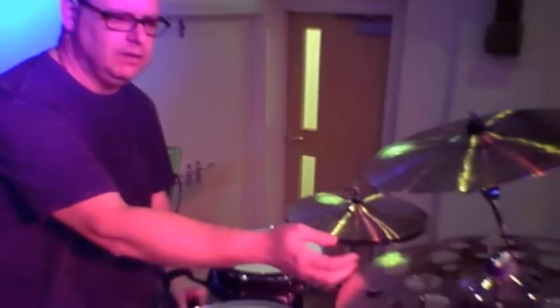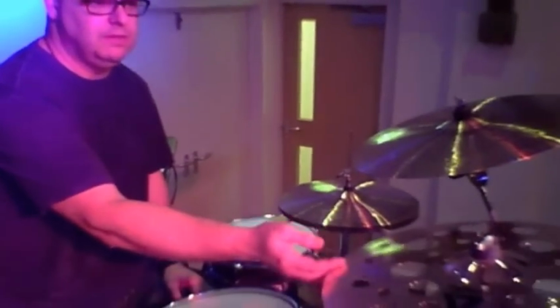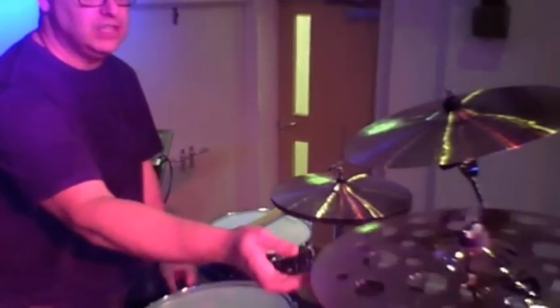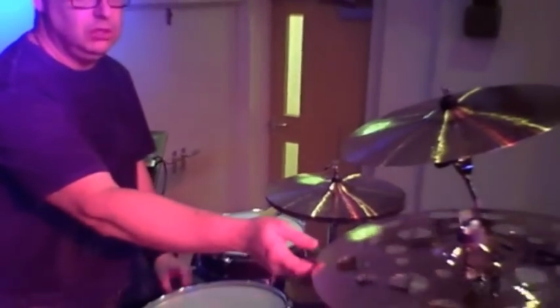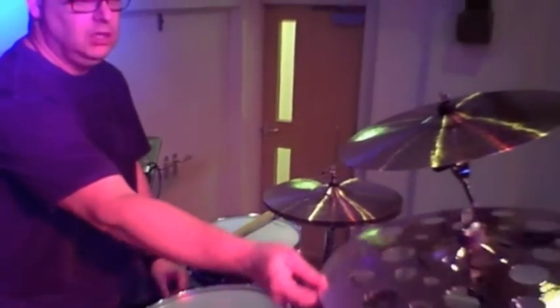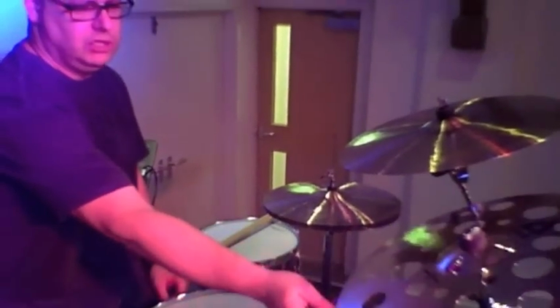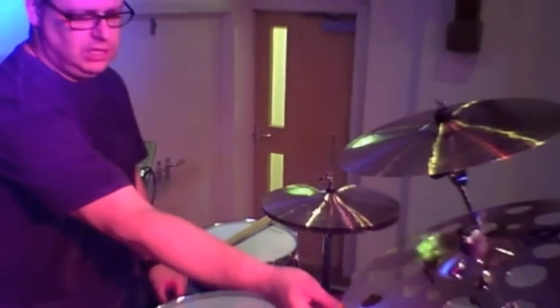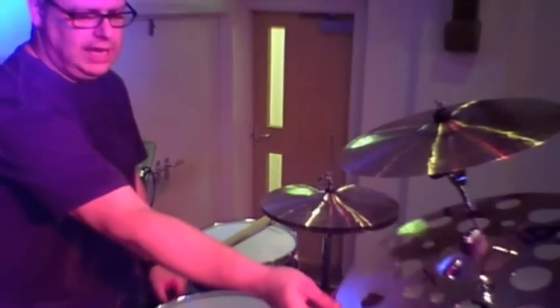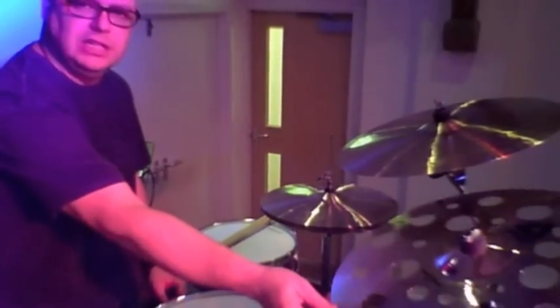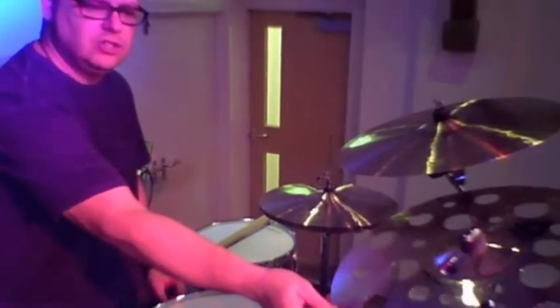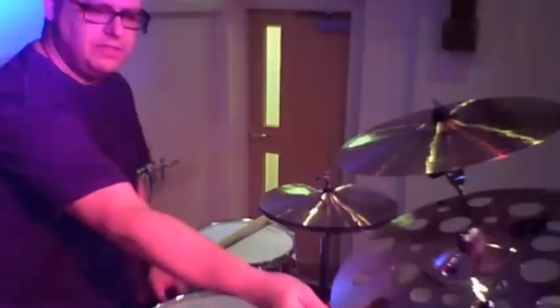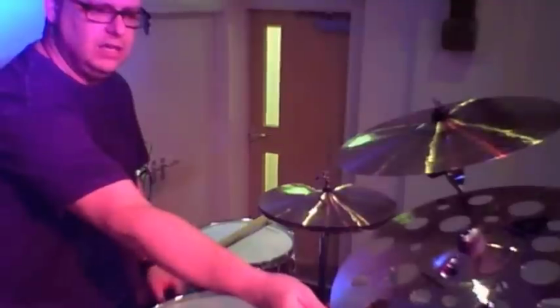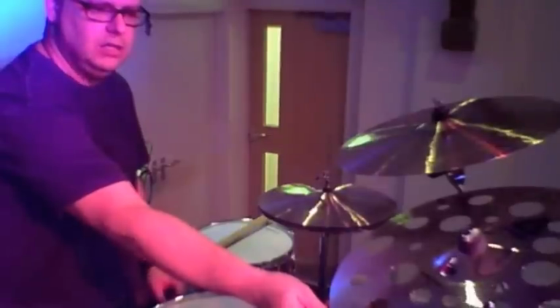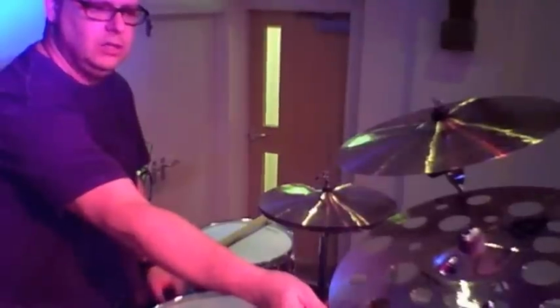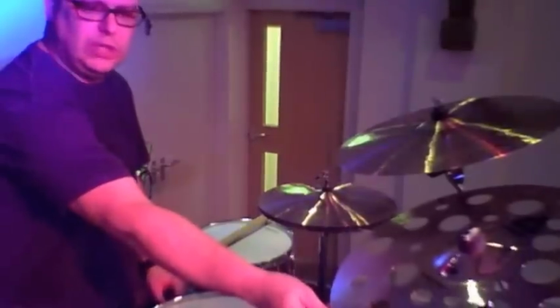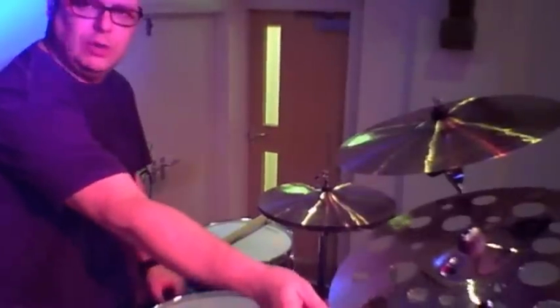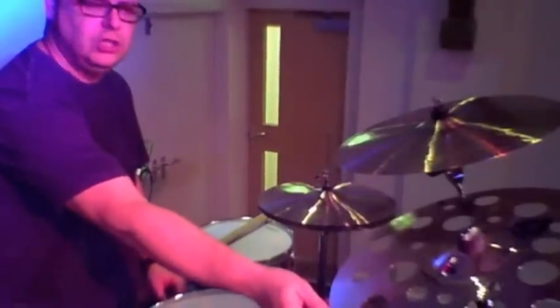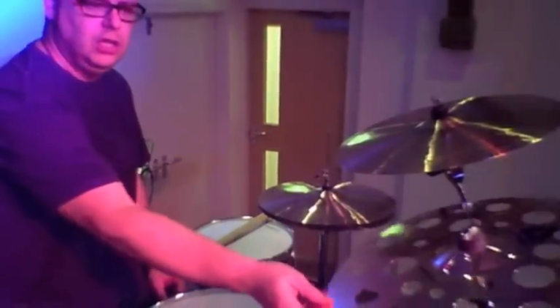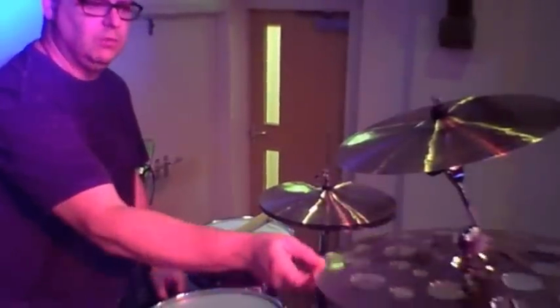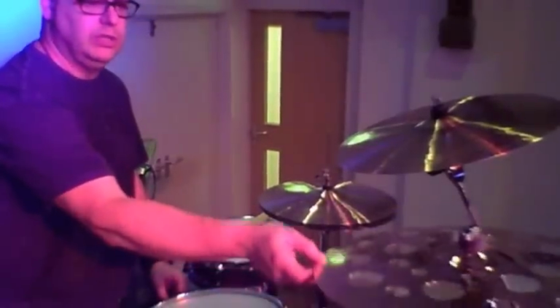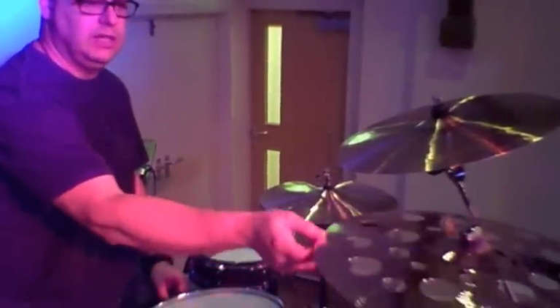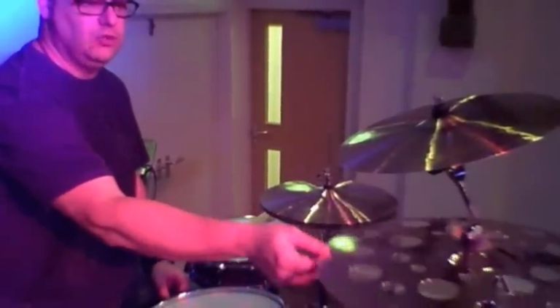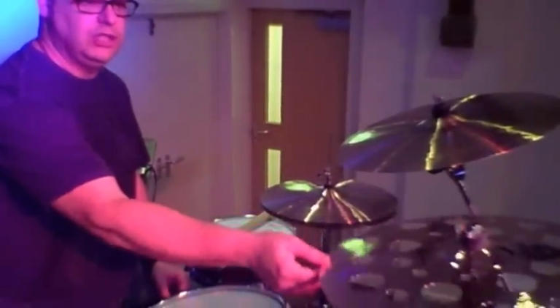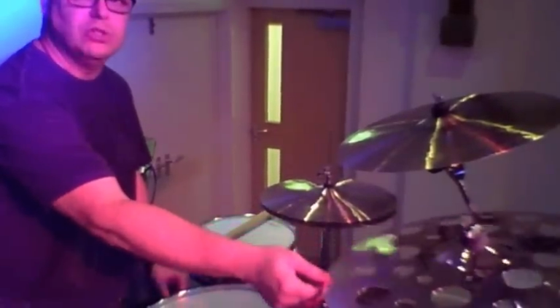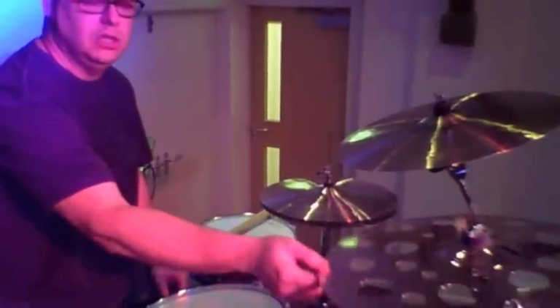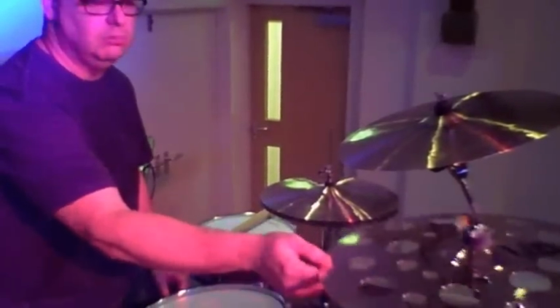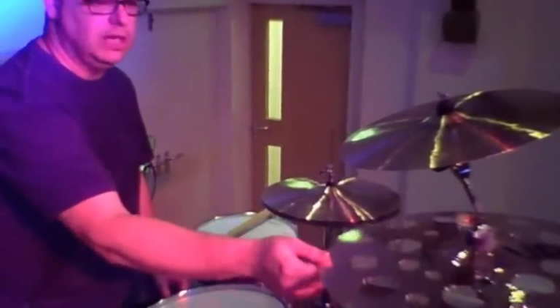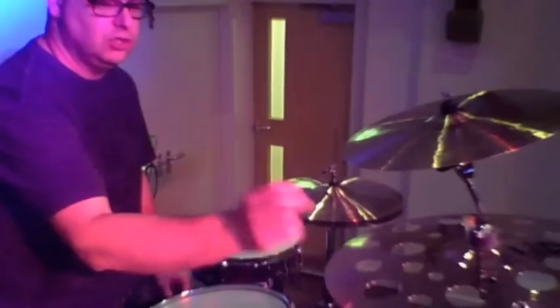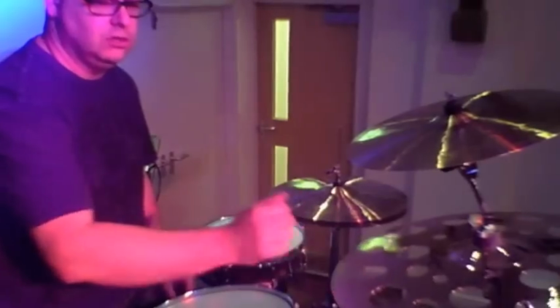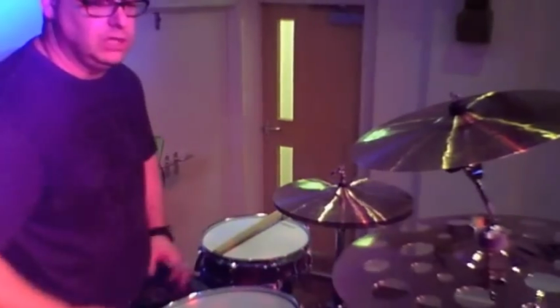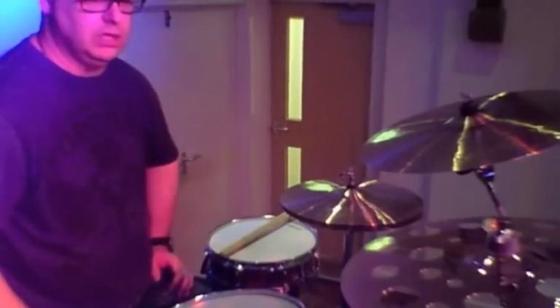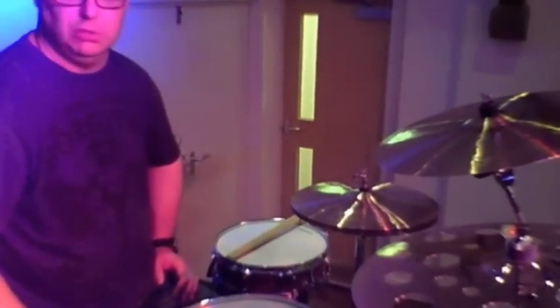Down here to an effect cymbal, which is the 18-inch thin Swiss Crash, which really gives that kind of trashy sound — just a brilliant, brilliant cymbal.